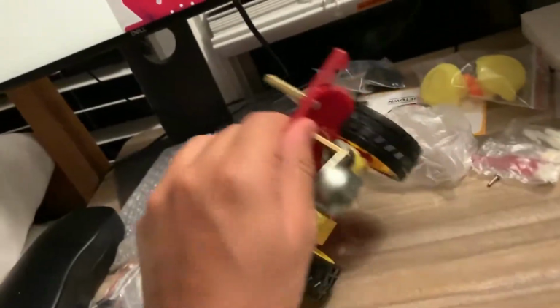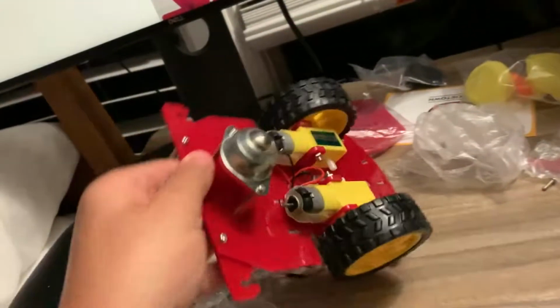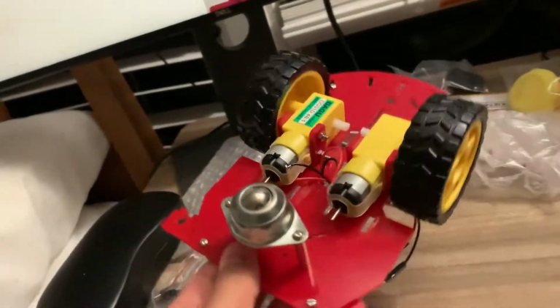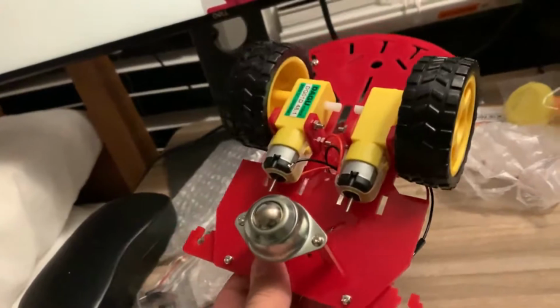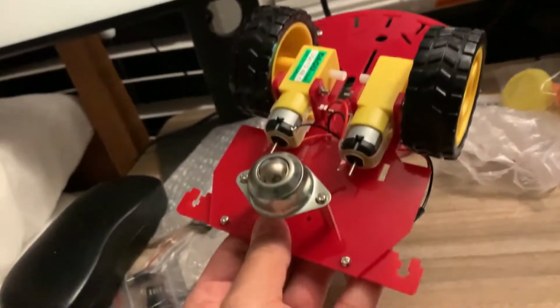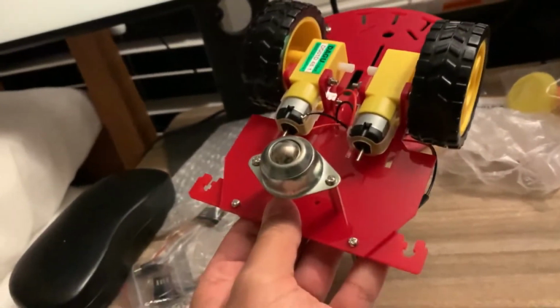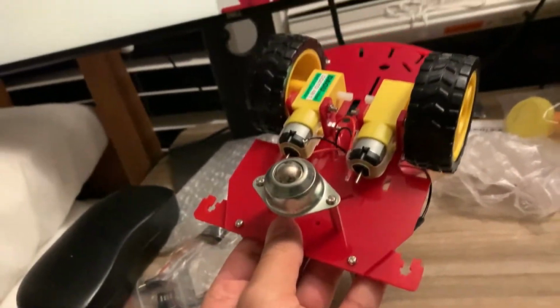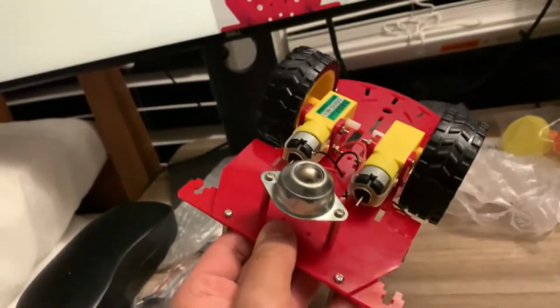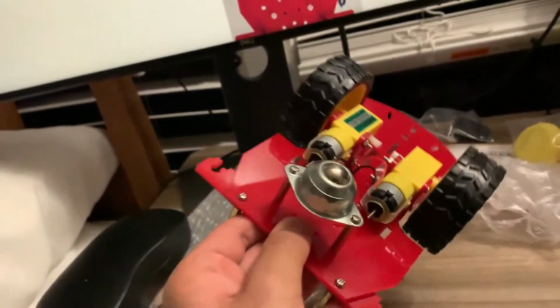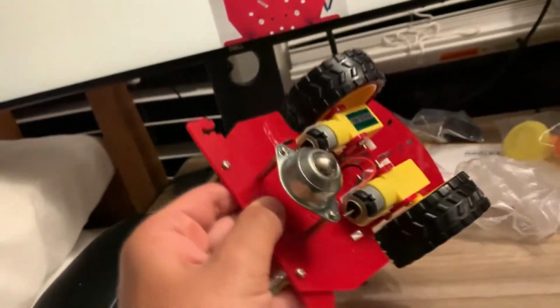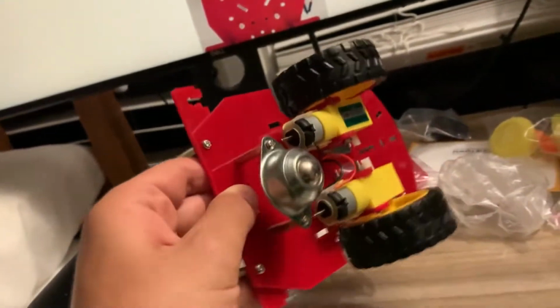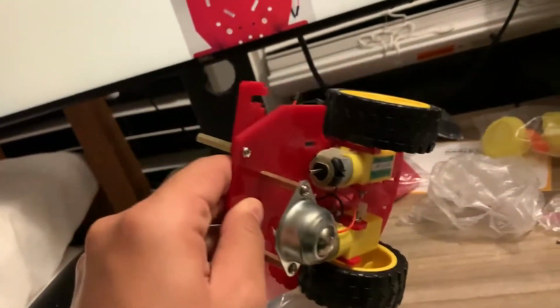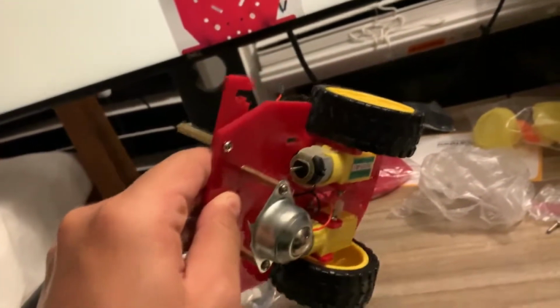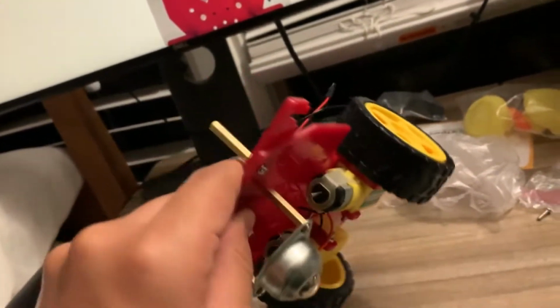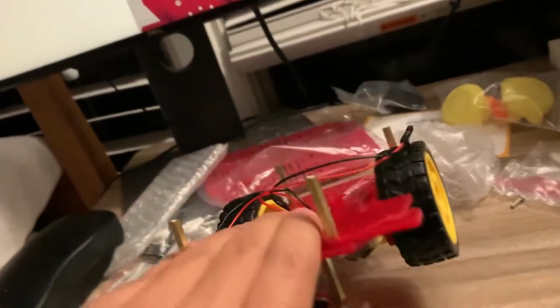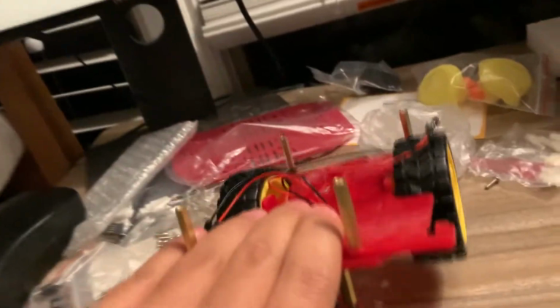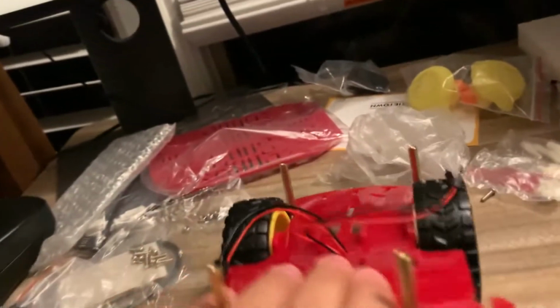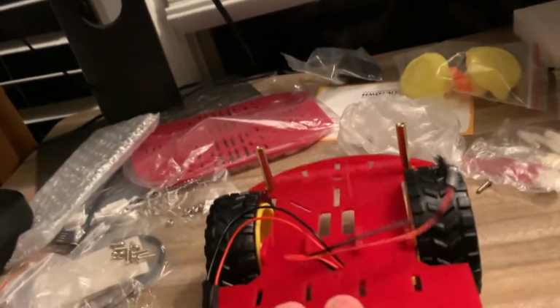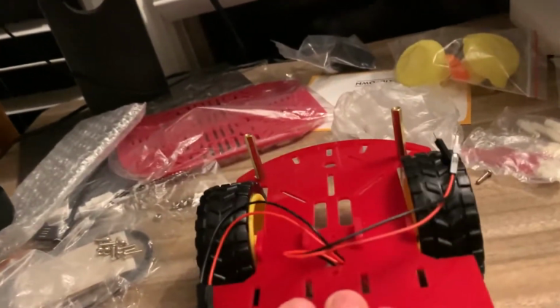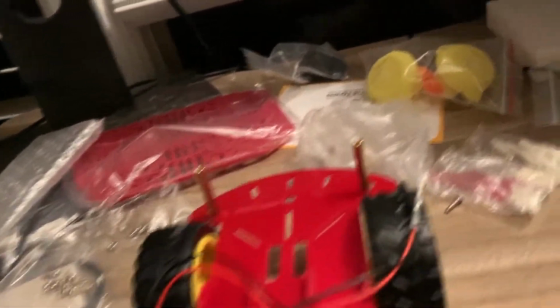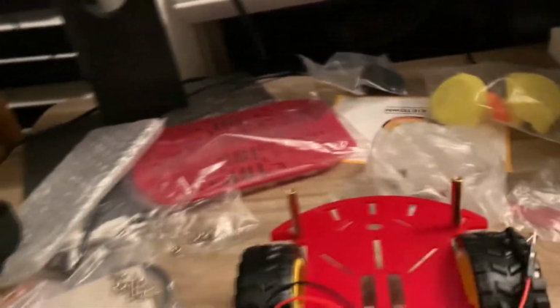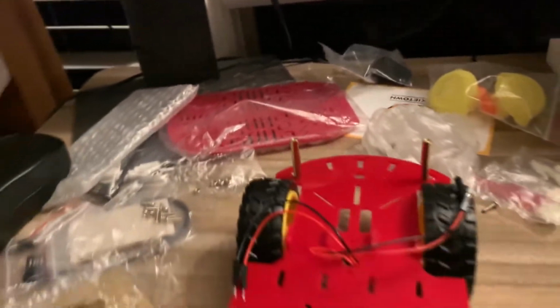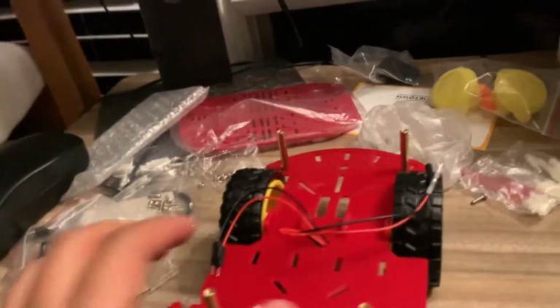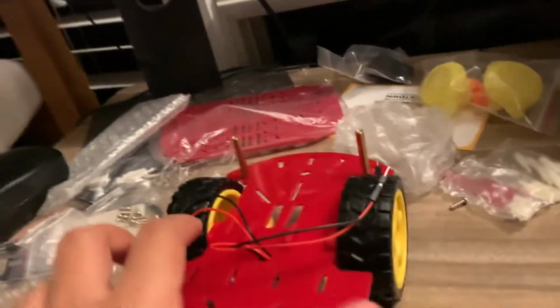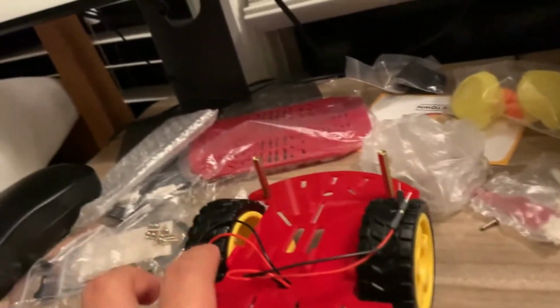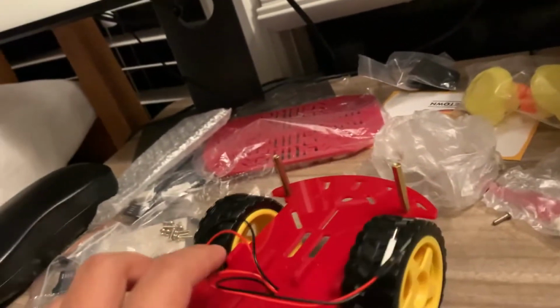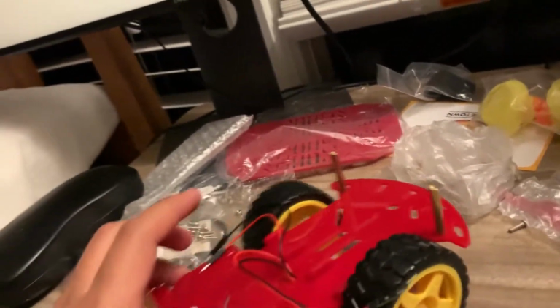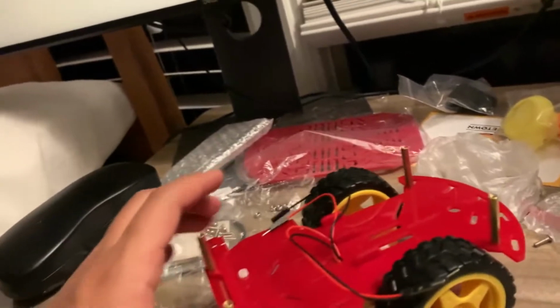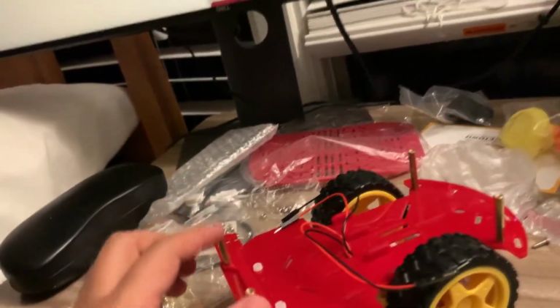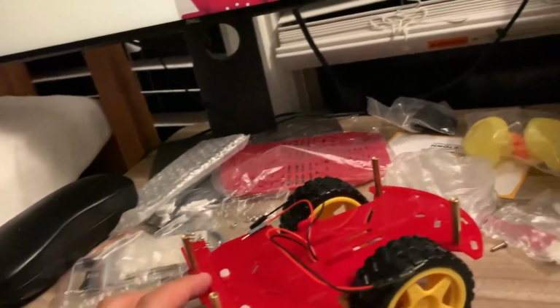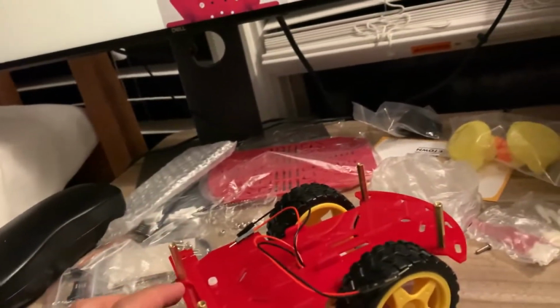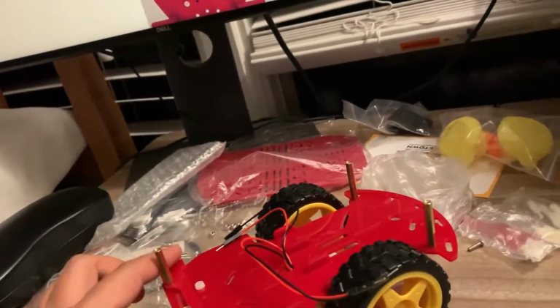Turns out I had the caster on the wrong side — the bumper and everything was on the wrong side. So now I have it corrected, with the wheels on and the rear bumper in the right place.